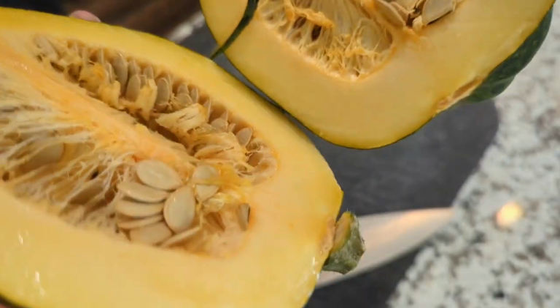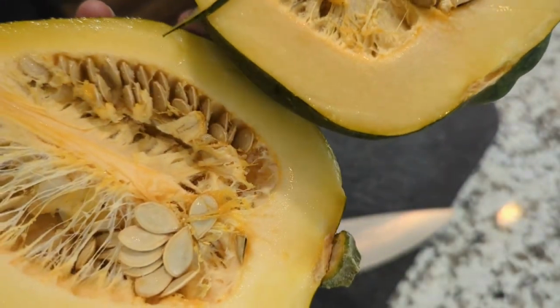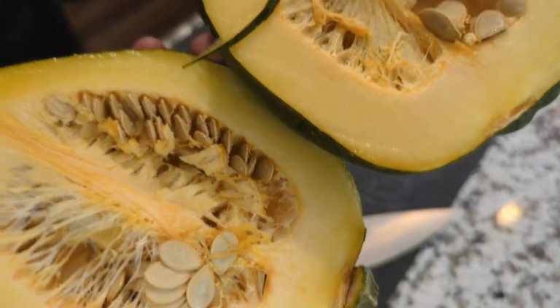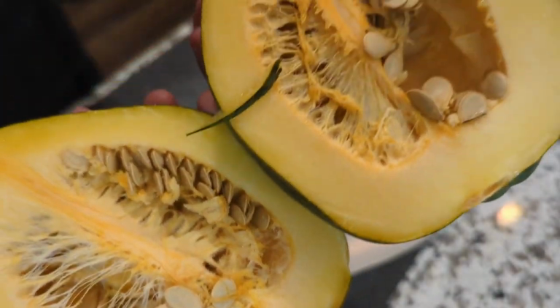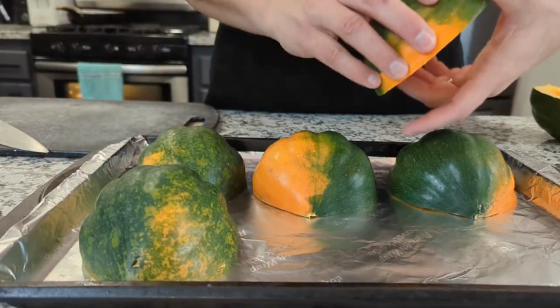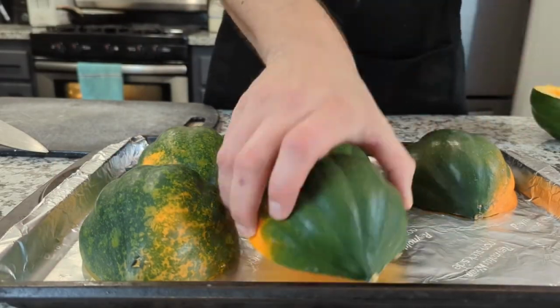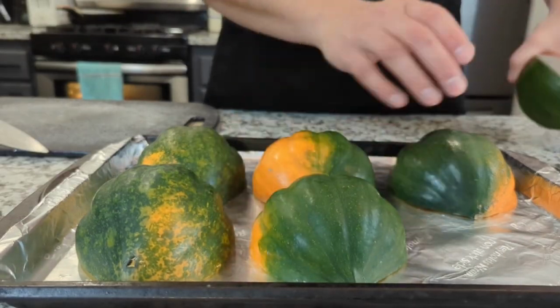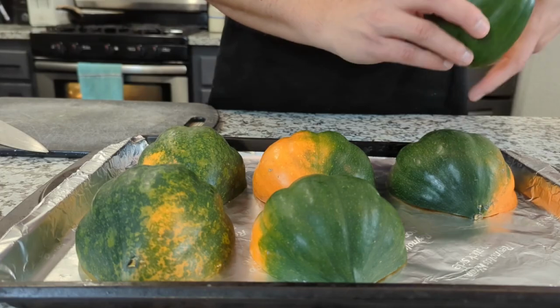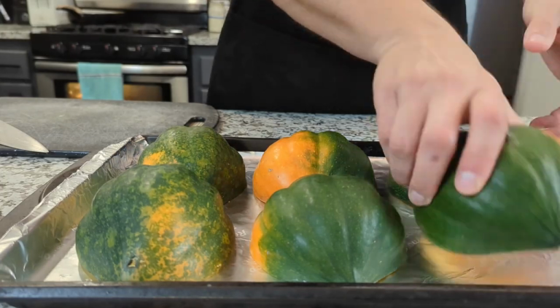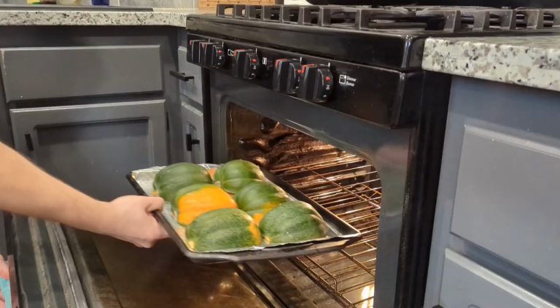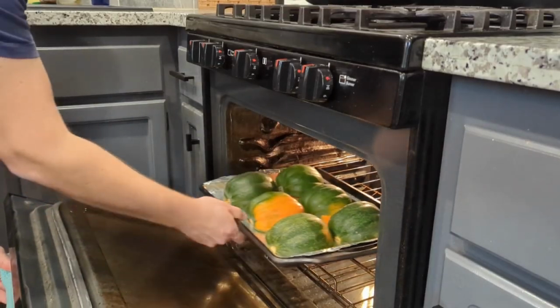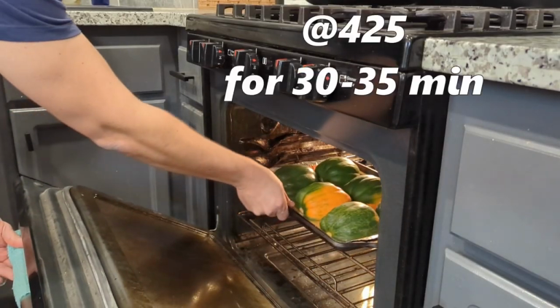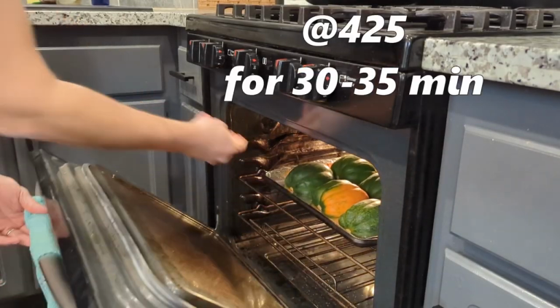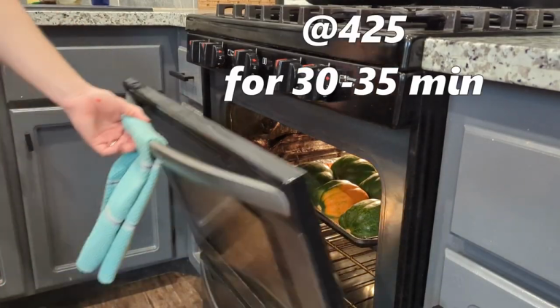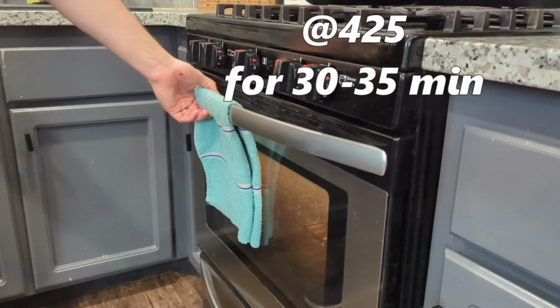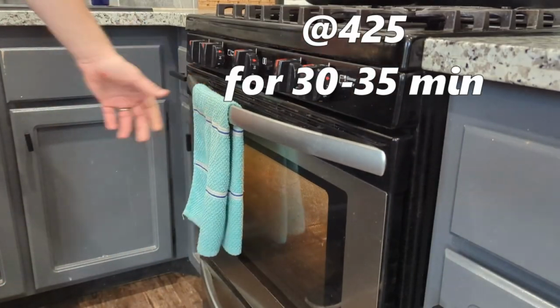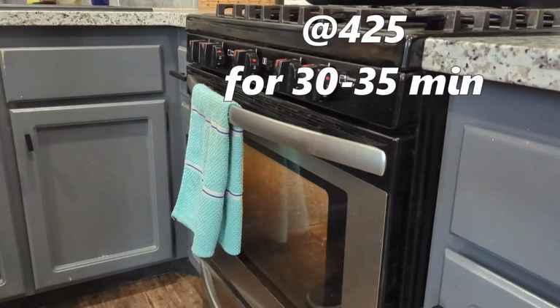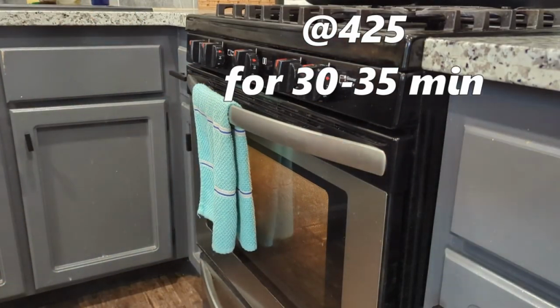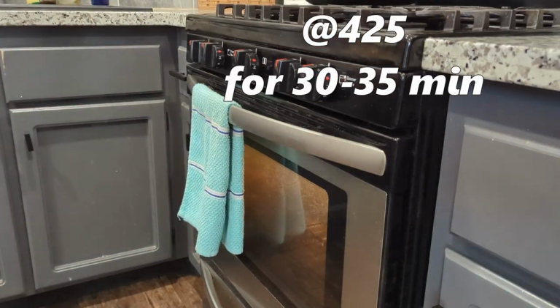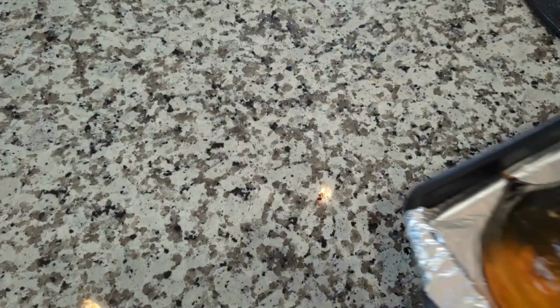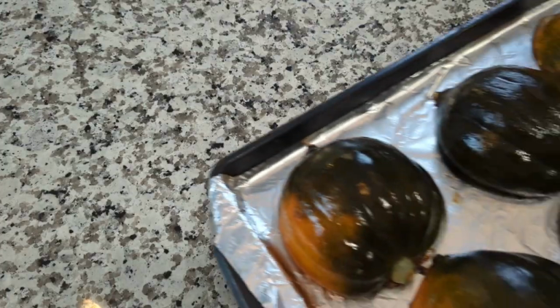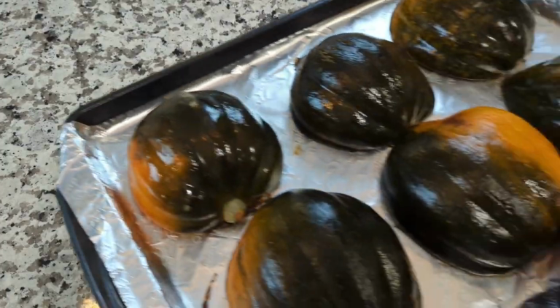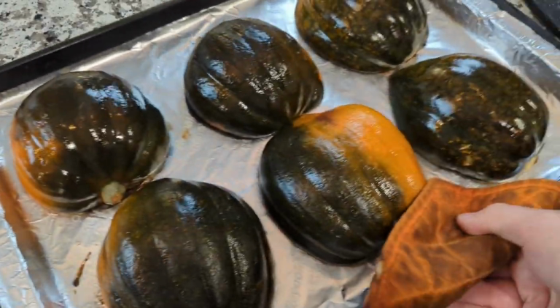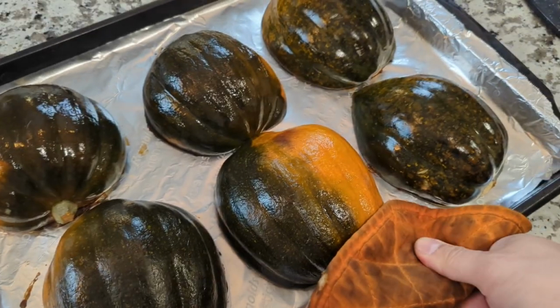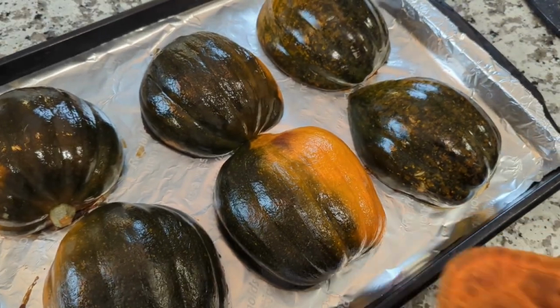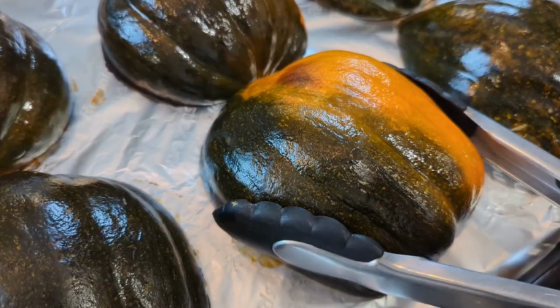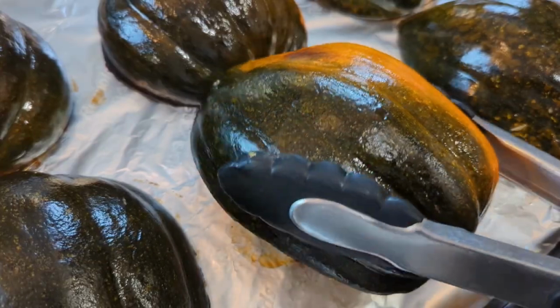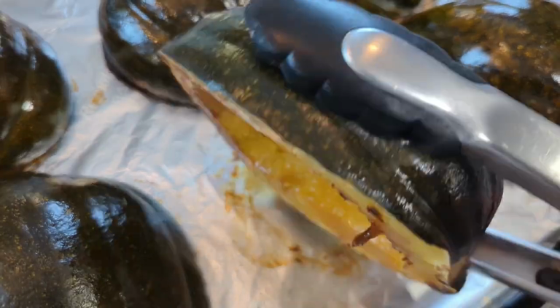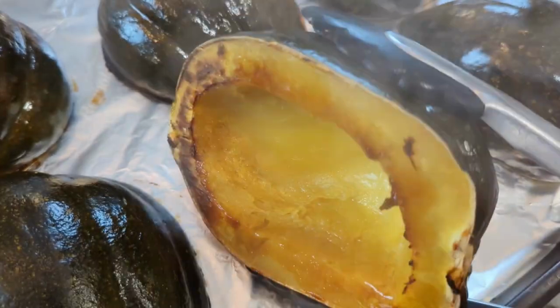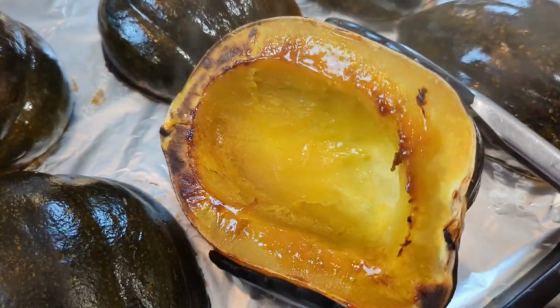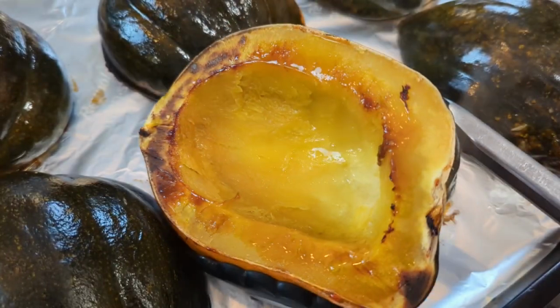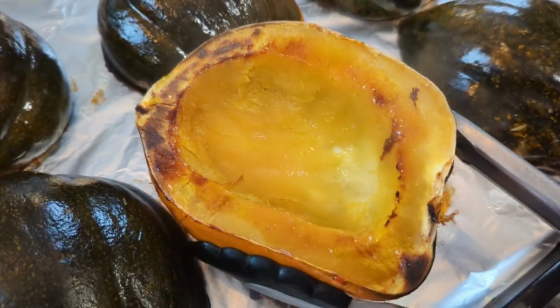But seriously, after you're done with the normal process of putting it in the oven and roasting it at 425 for about 30–35 minutes, you gotta let it cool for a few minutes just so you don't literally burn your fingers off.